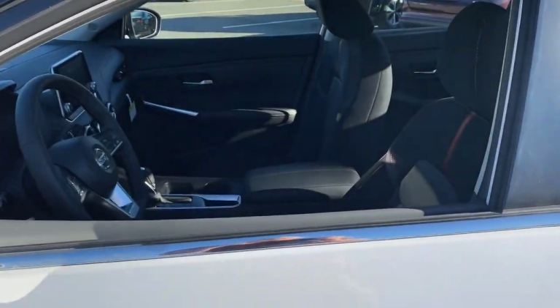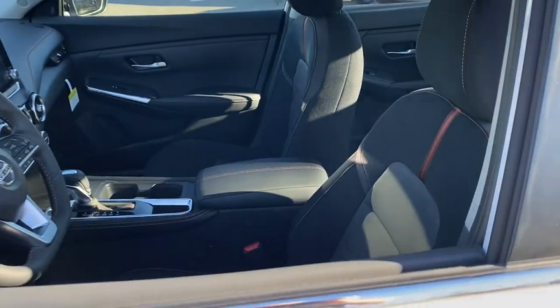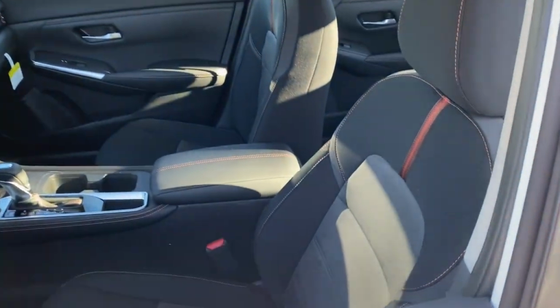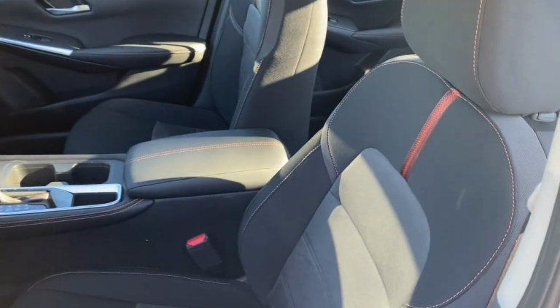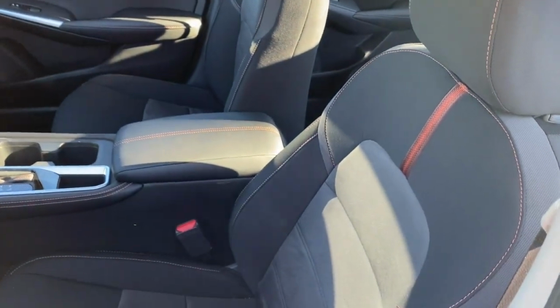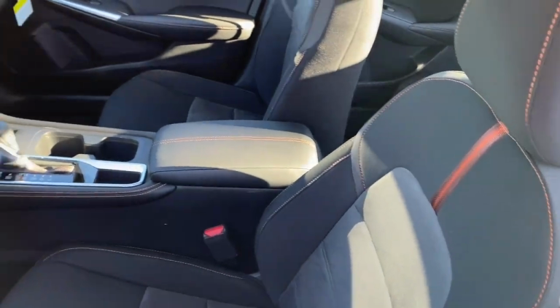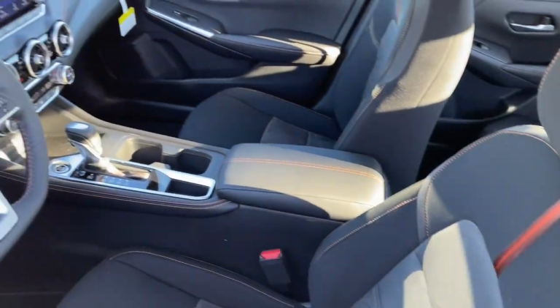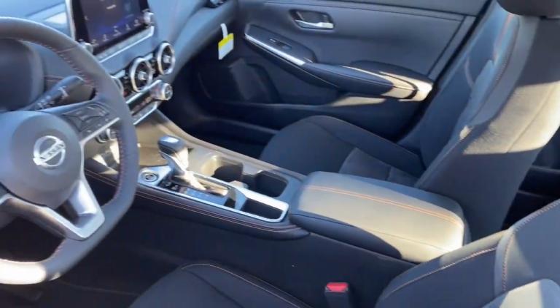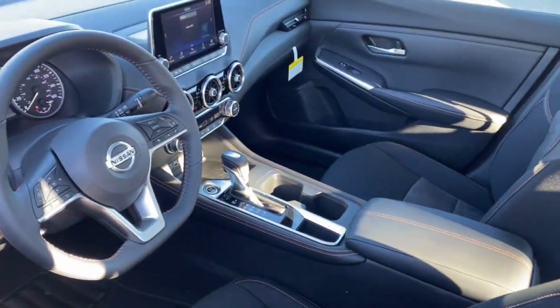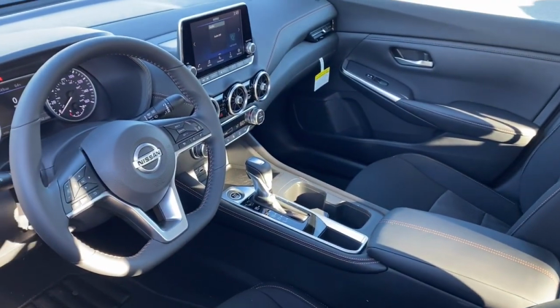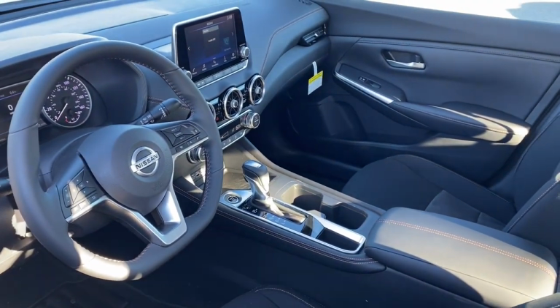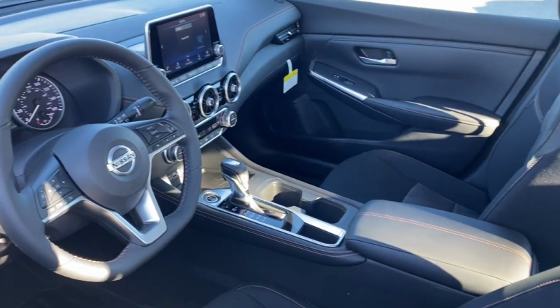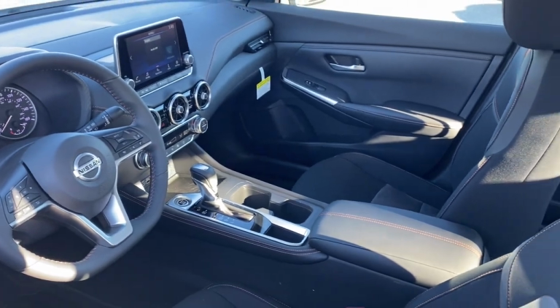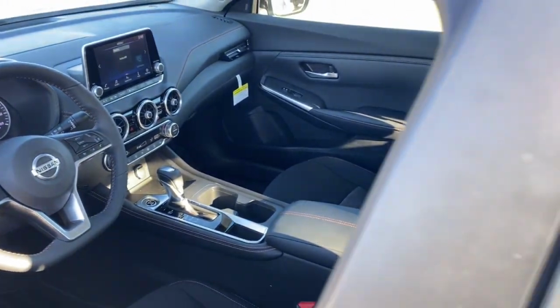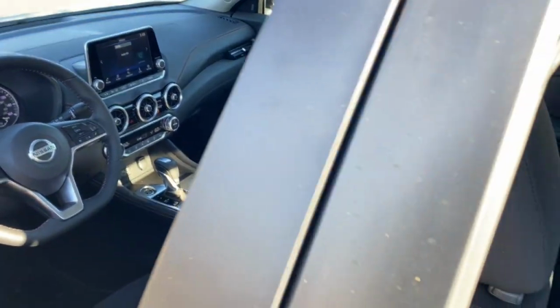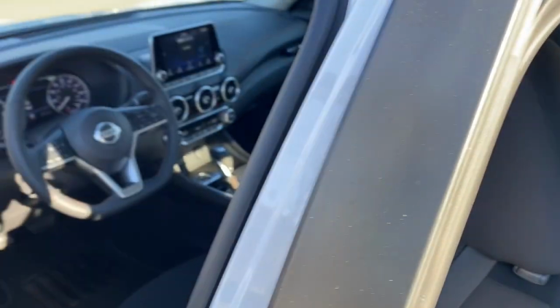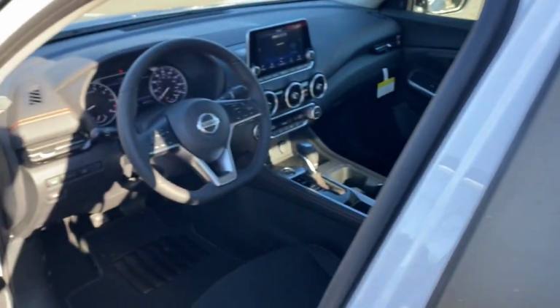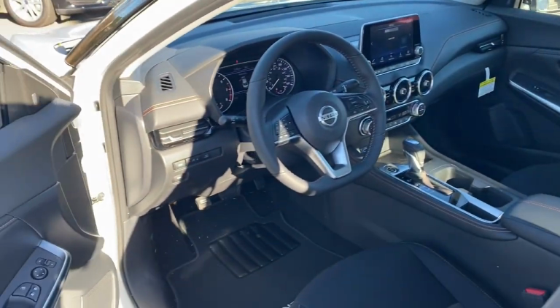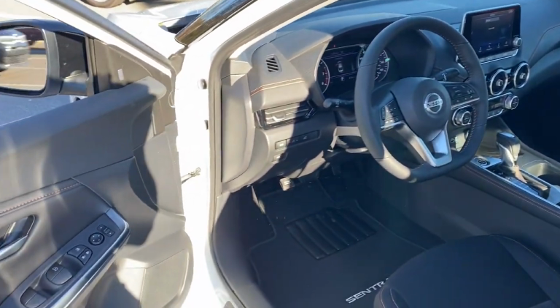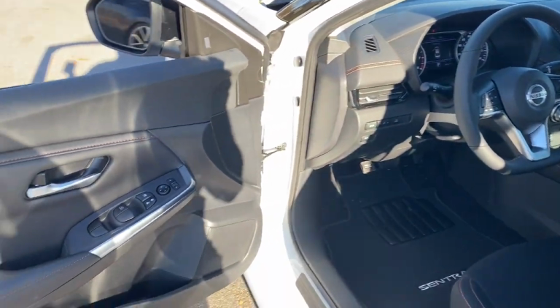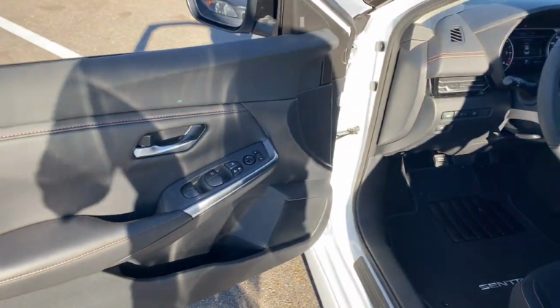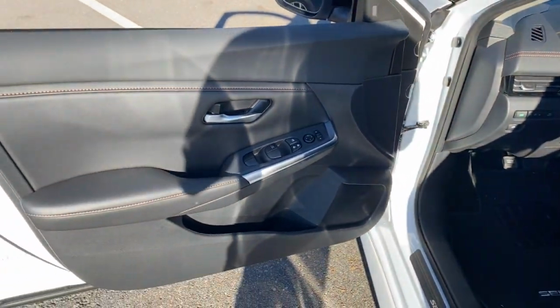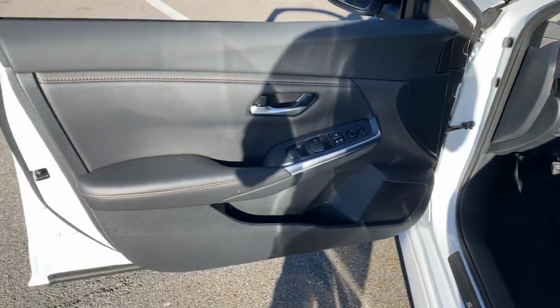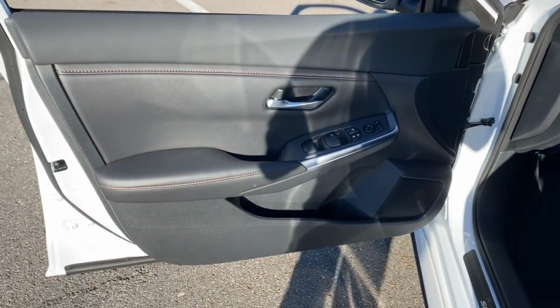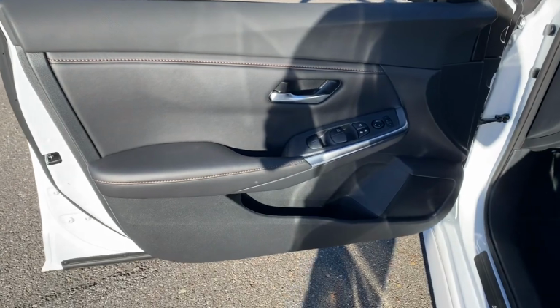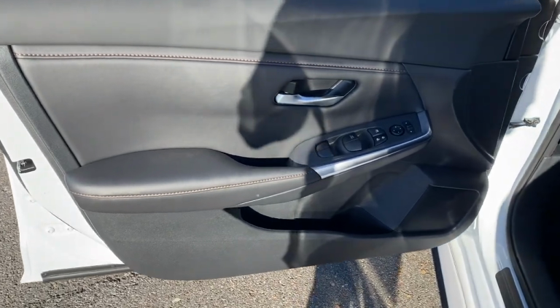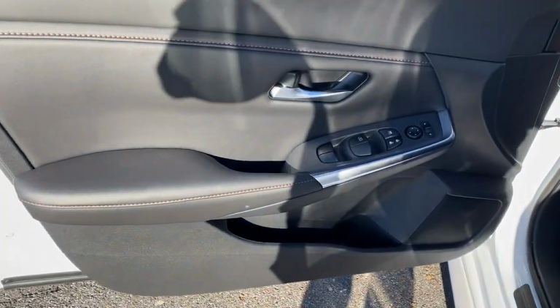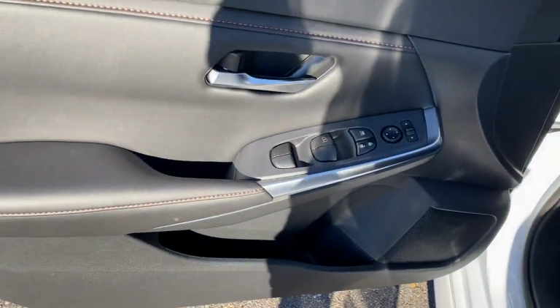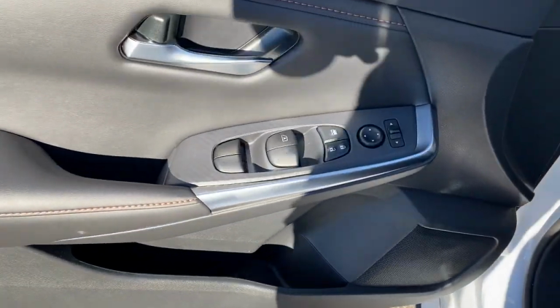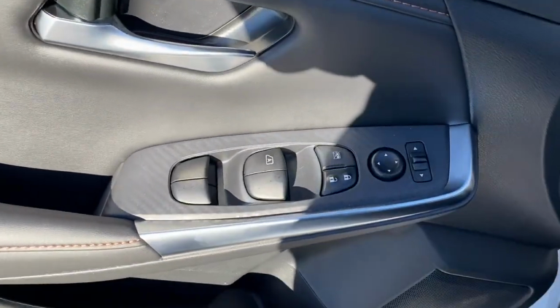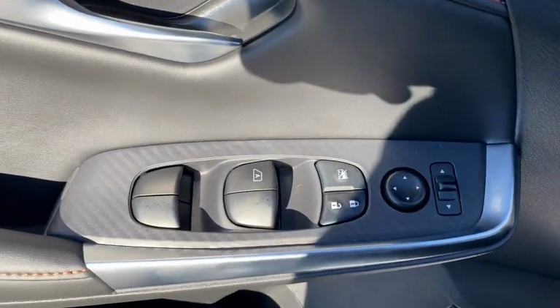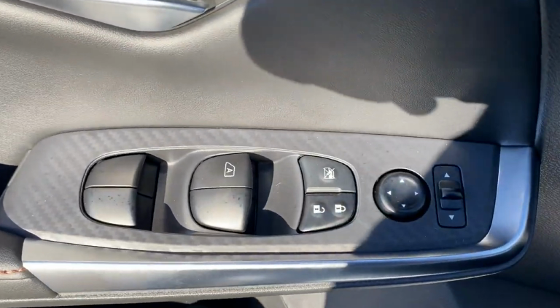Fog lamps, heated mirrors, four-cylinder engine, lane keeping assist, blind spot monitor, alarm, dual zone AC, aluminum wheels, leather steering wheel, intermittent wipers.